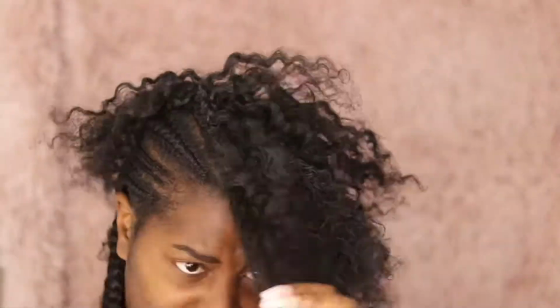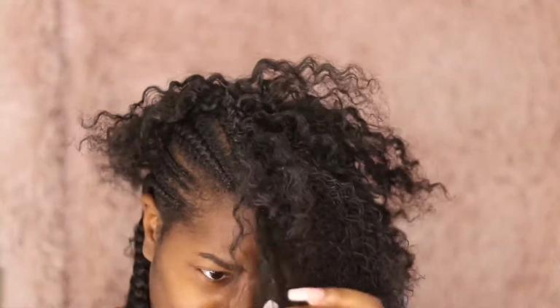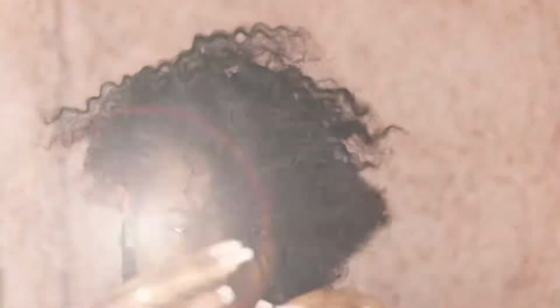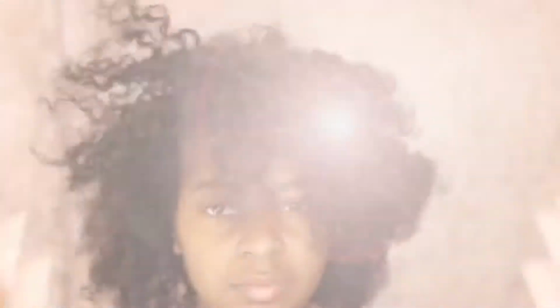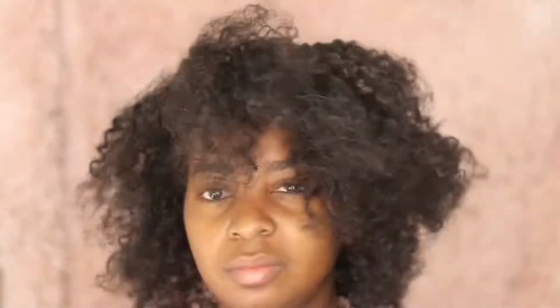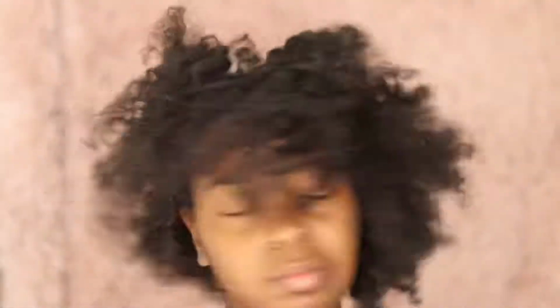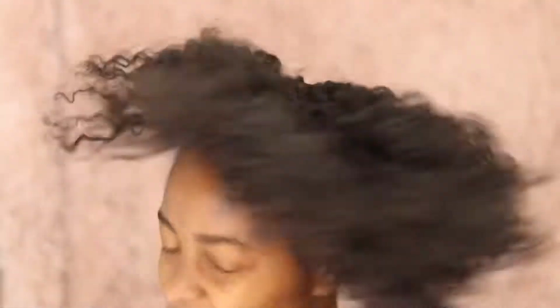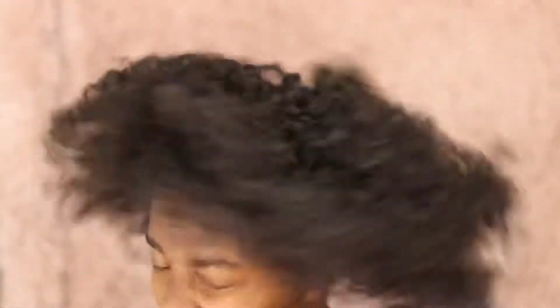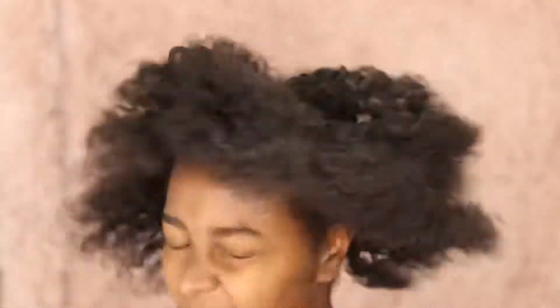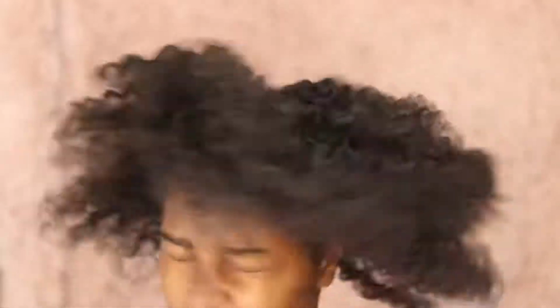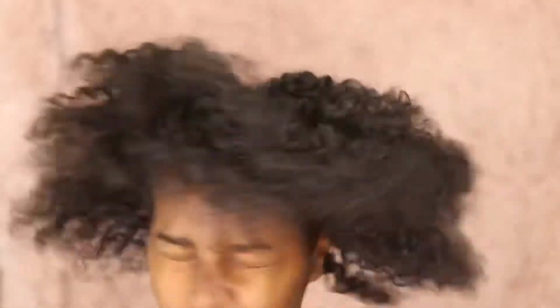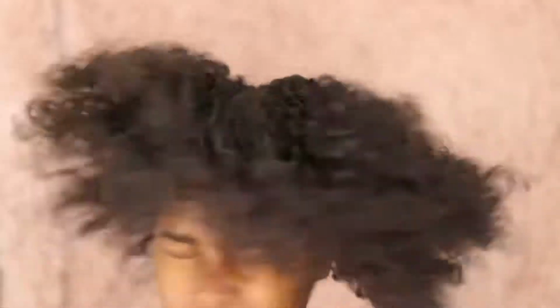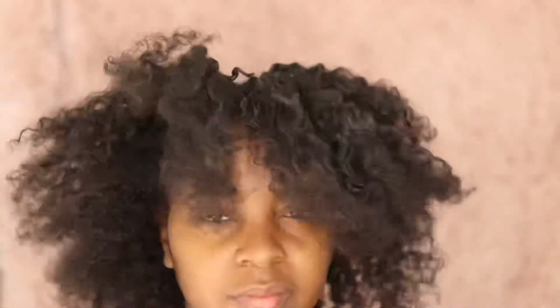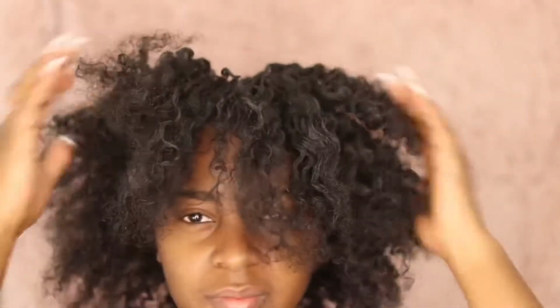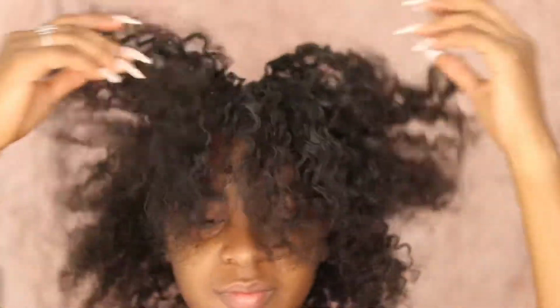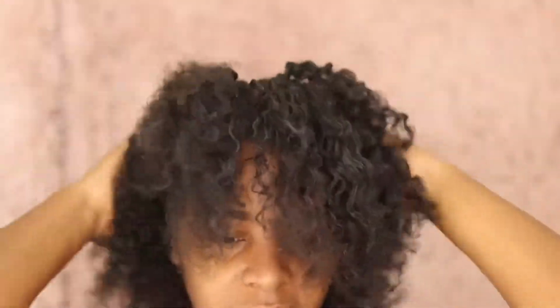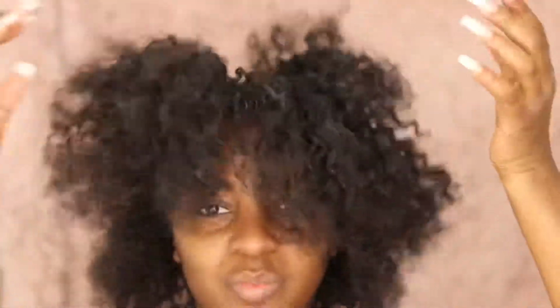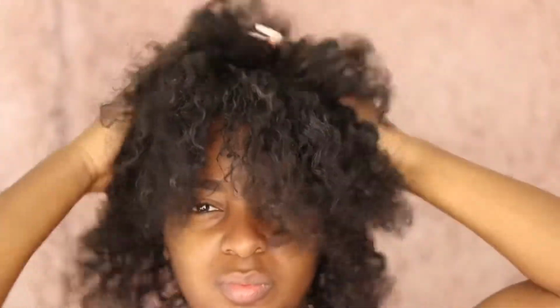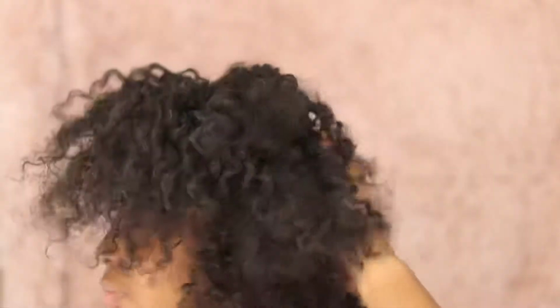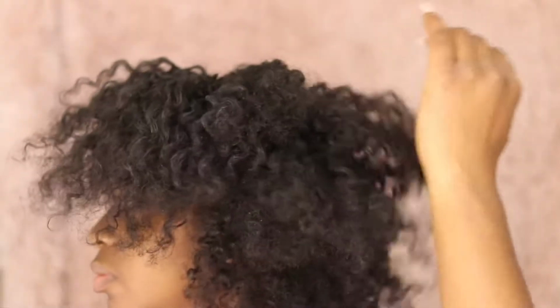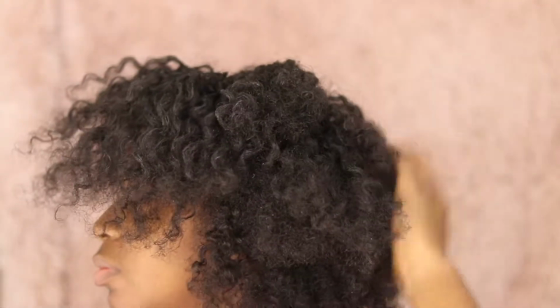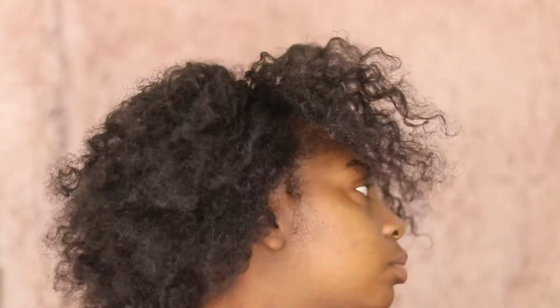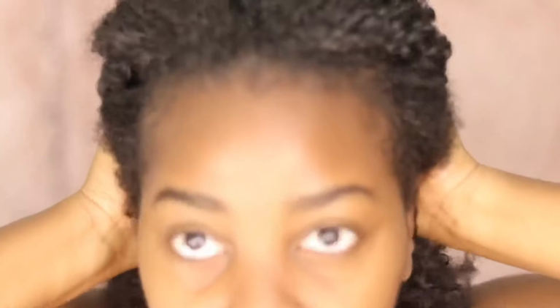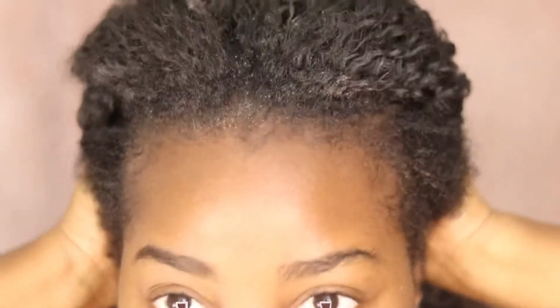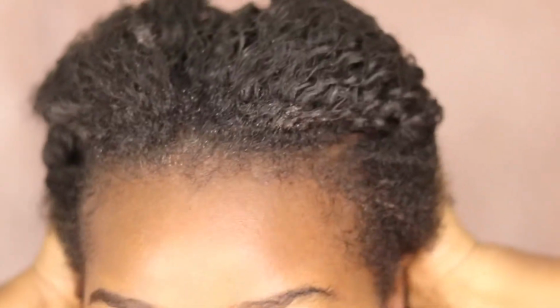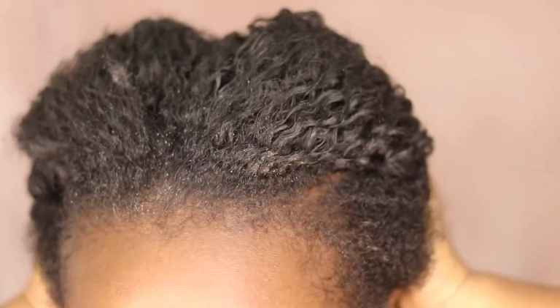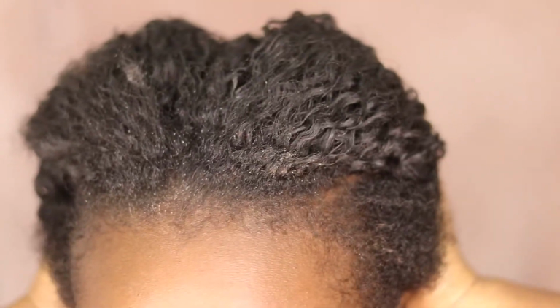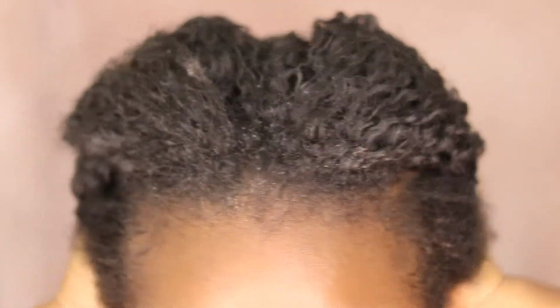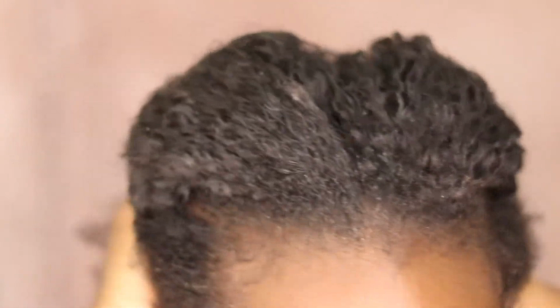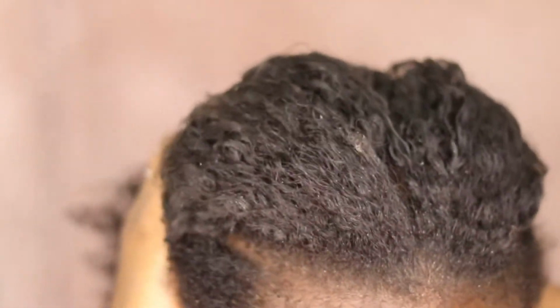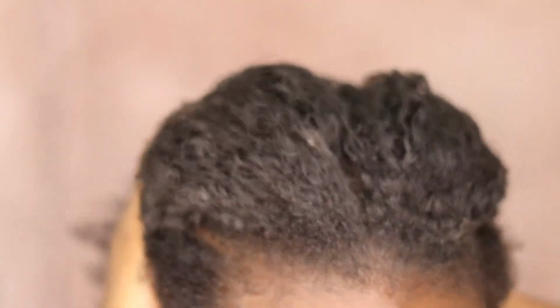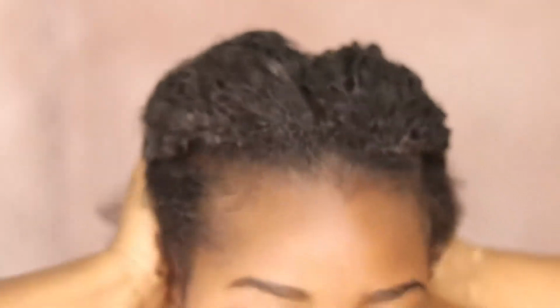Now that all the braids are taken out, I'm going to get started on cleansing my scalp, my hair, everything. Look at all that junk in my hair. Oh my goodness. Let's get started.